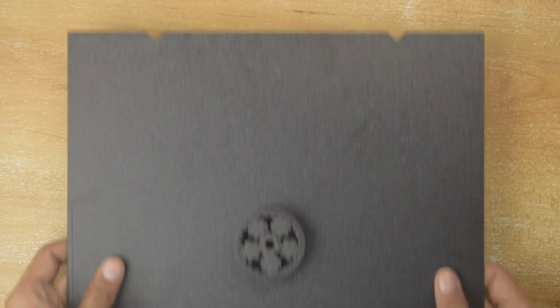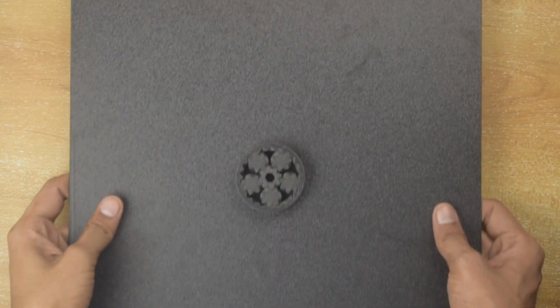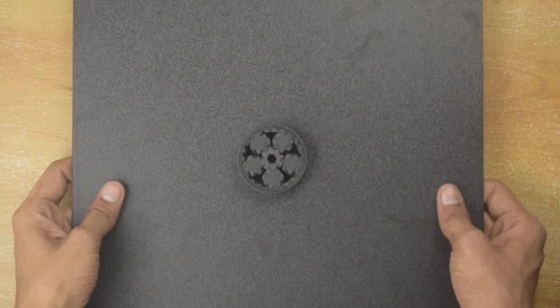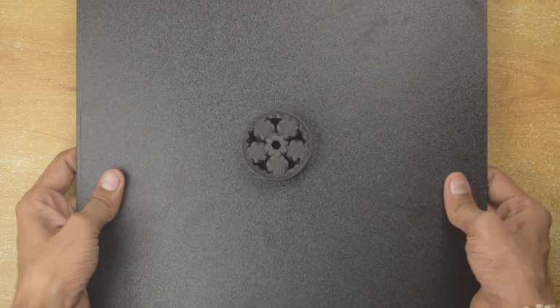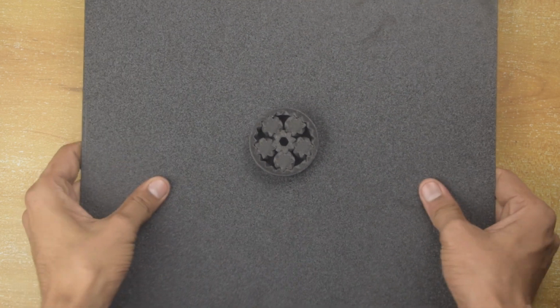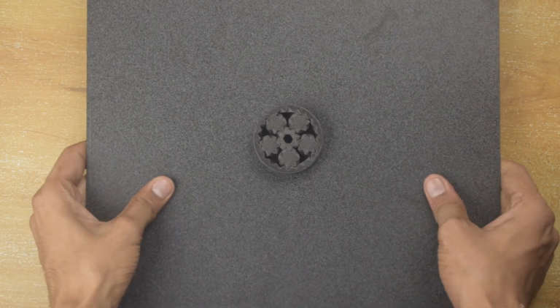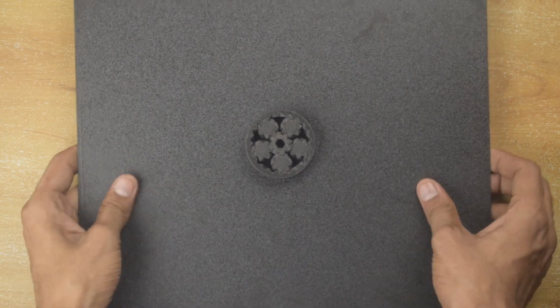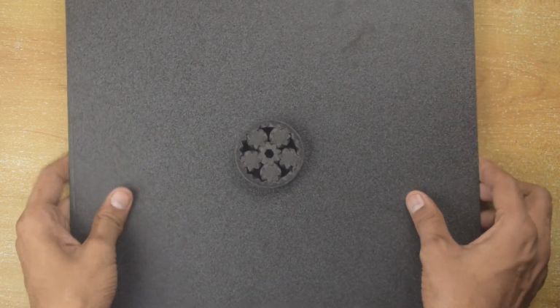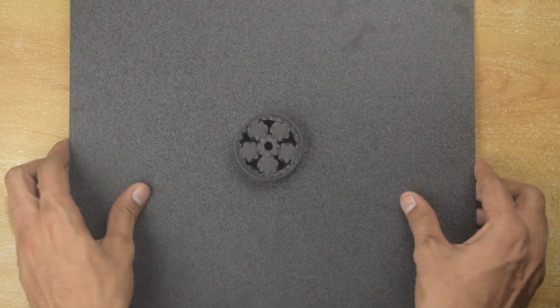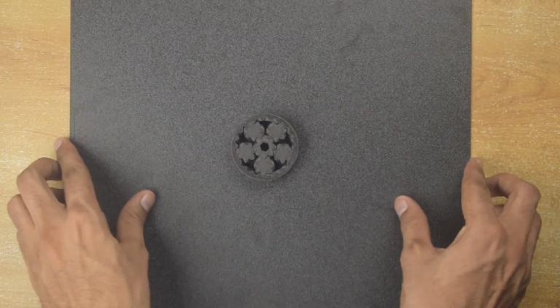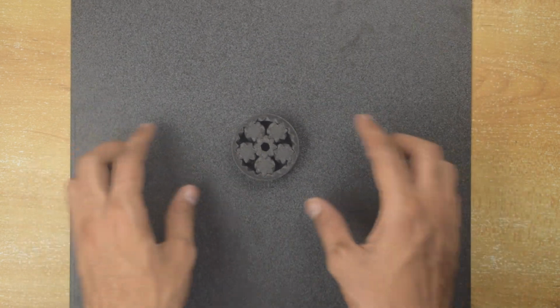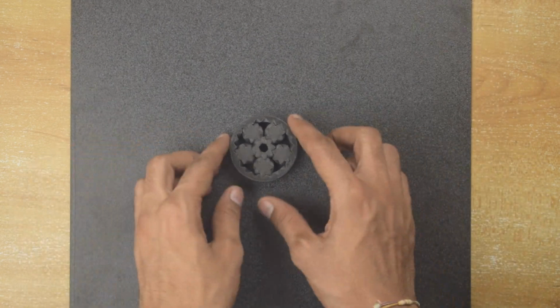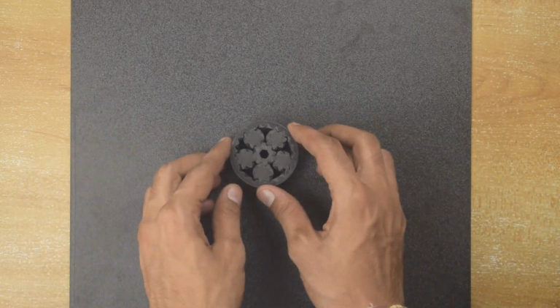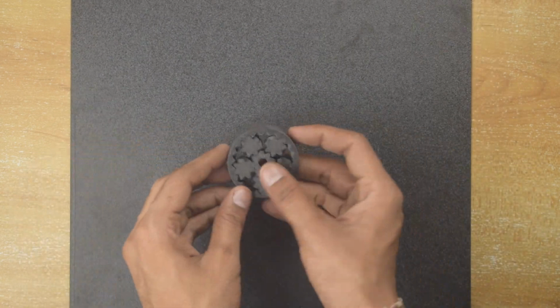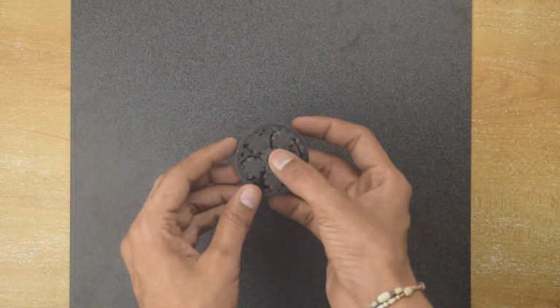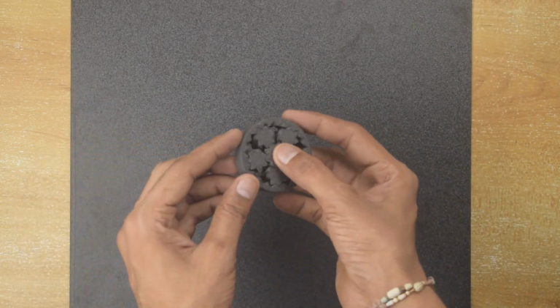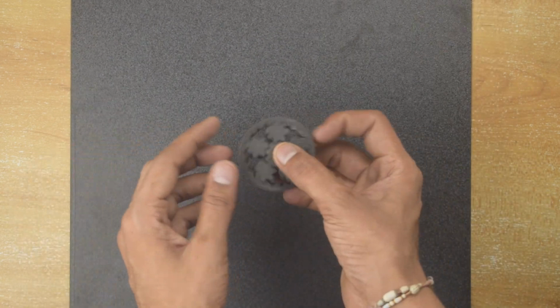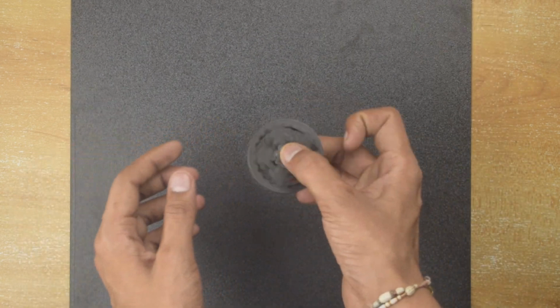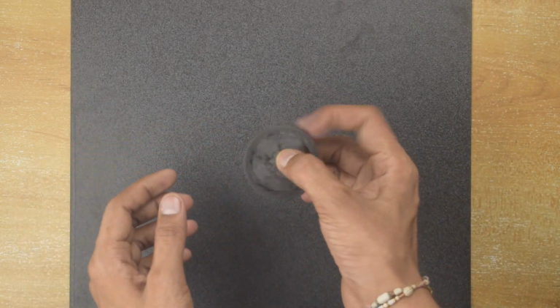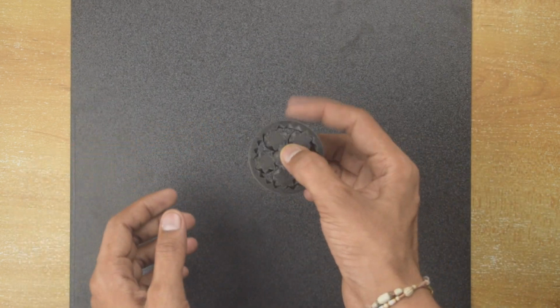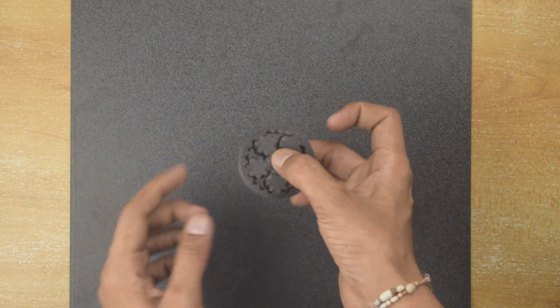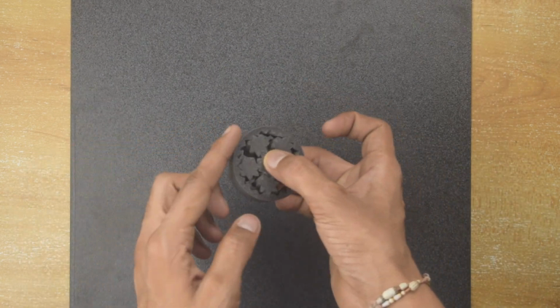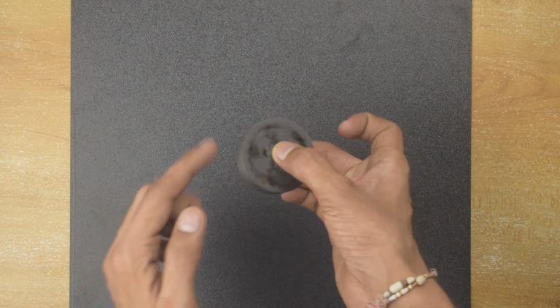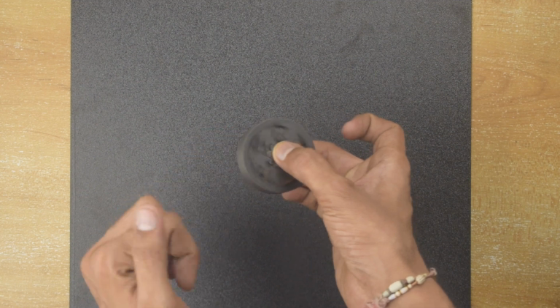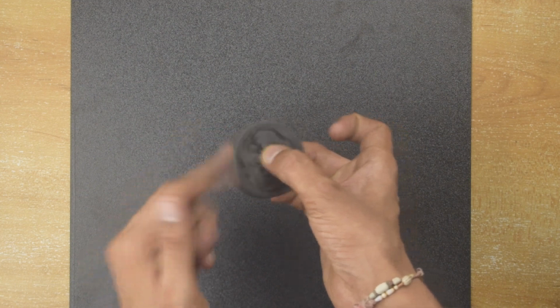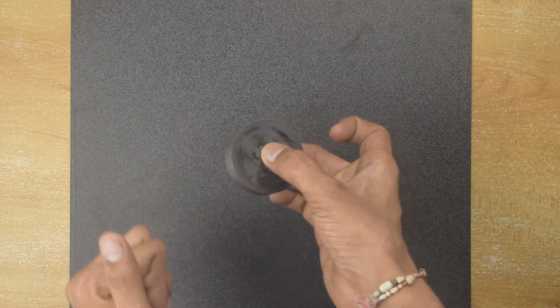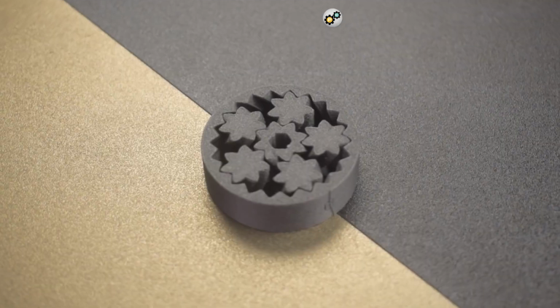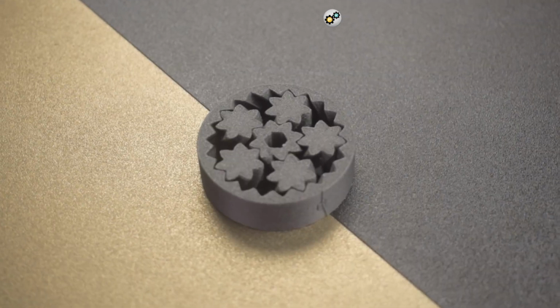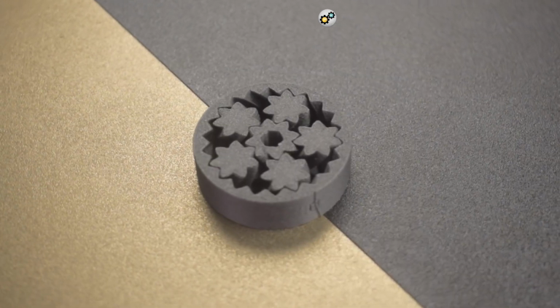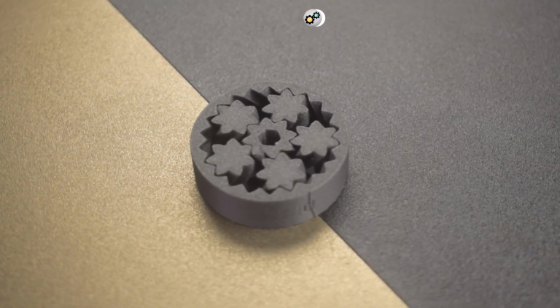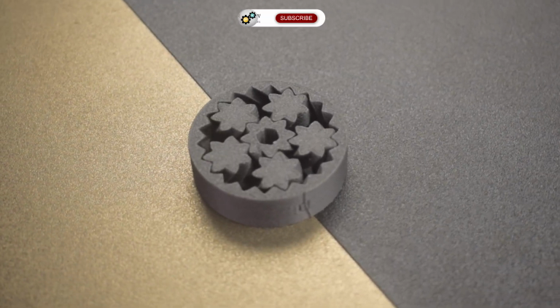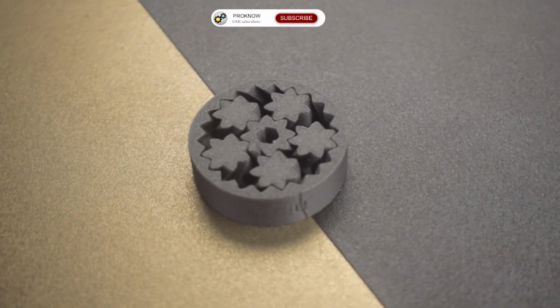This gear fidget spinner worked just after removing from the bed. I printed this with Hyper PLA carbon fiber. As you can see, the print quality of all the test prints is very nice.